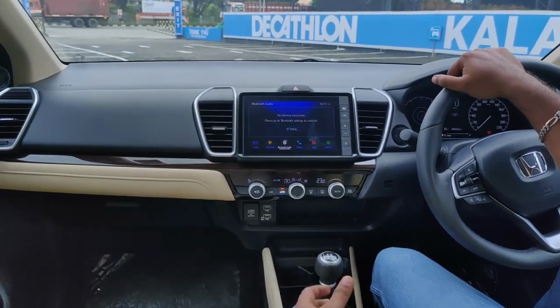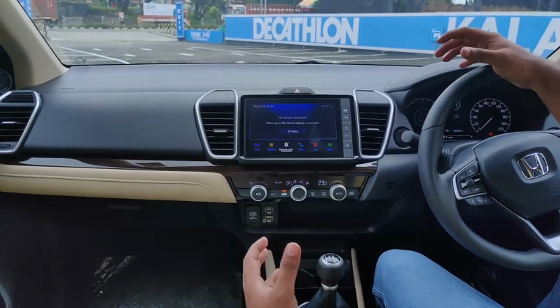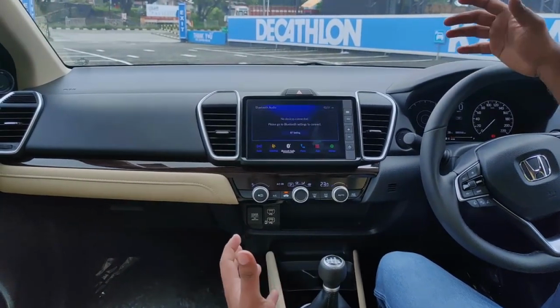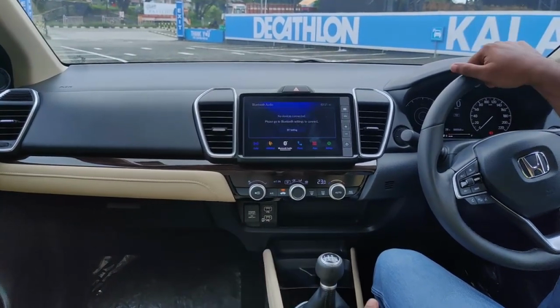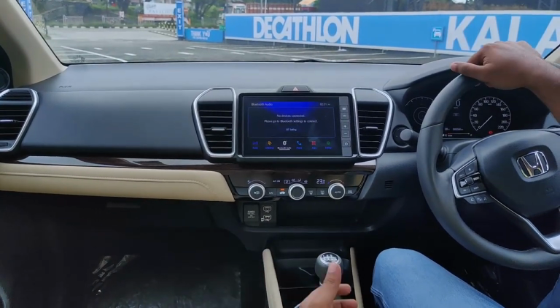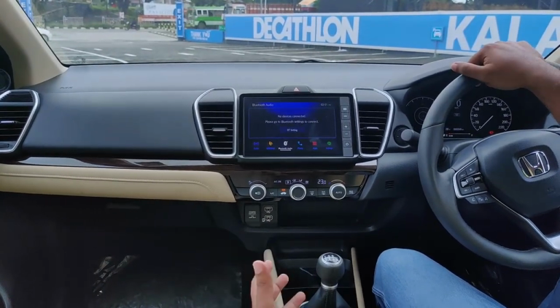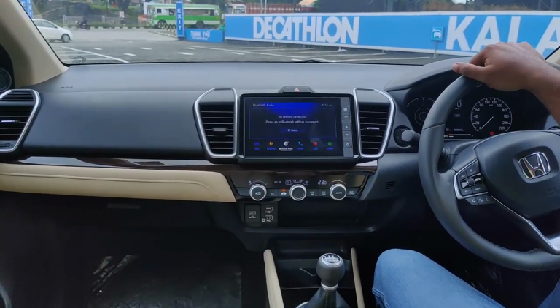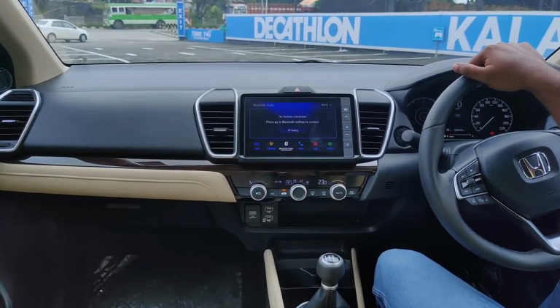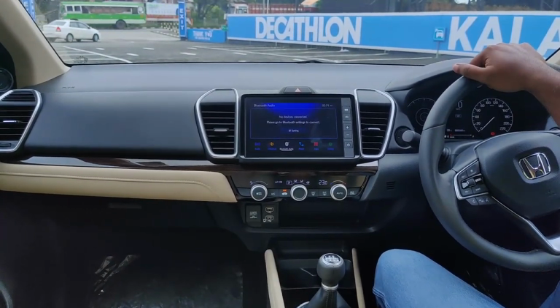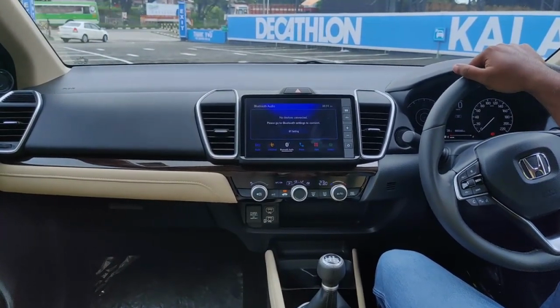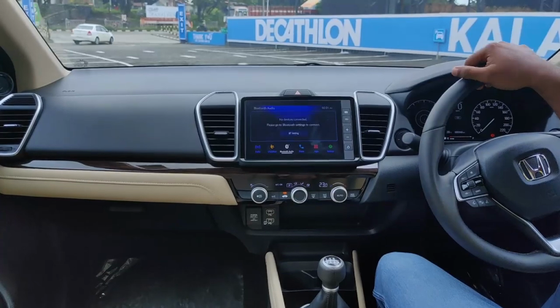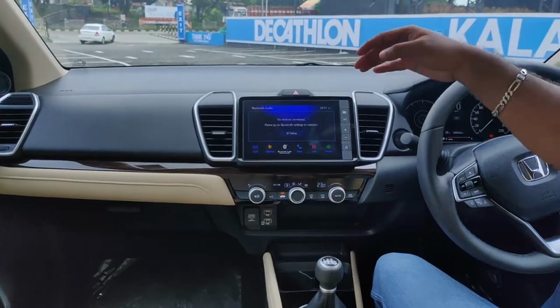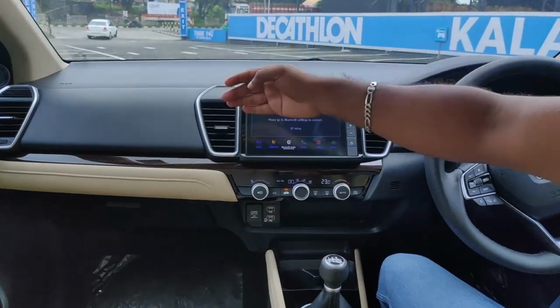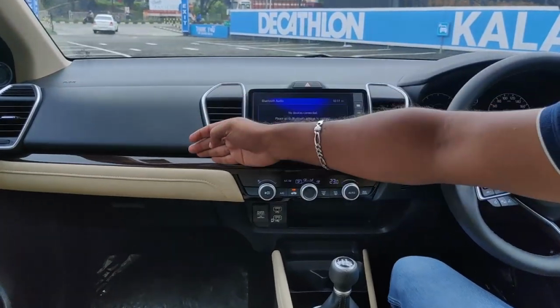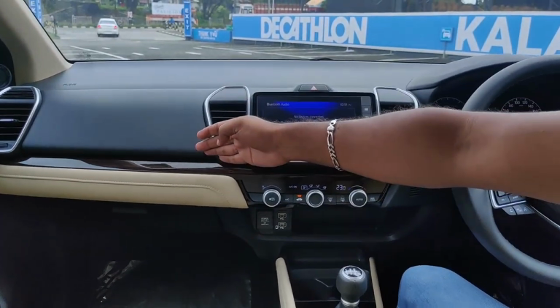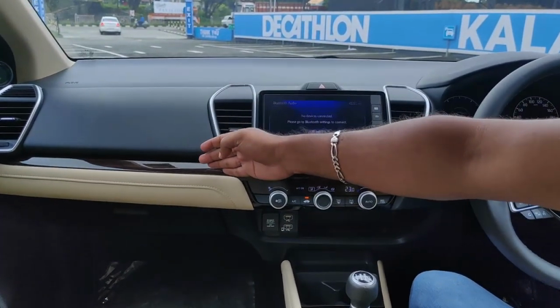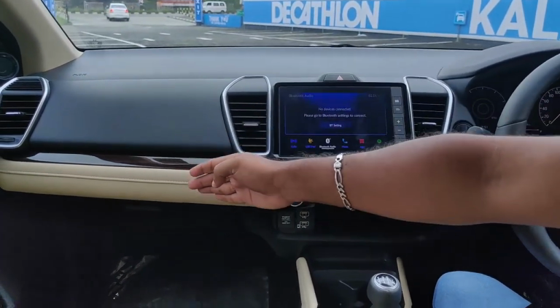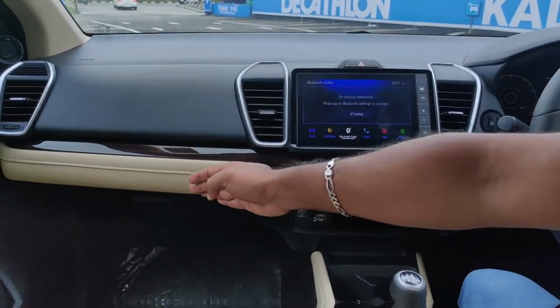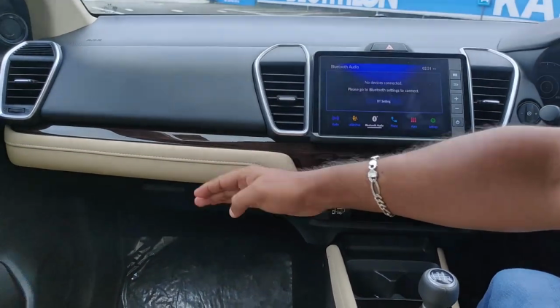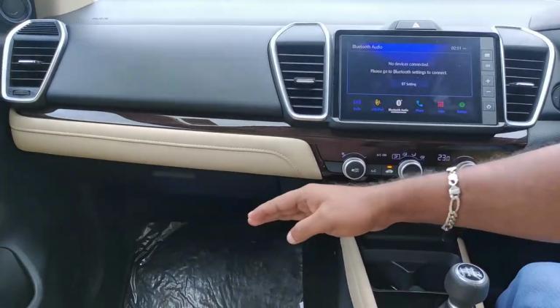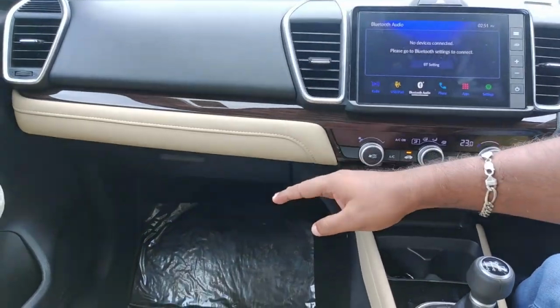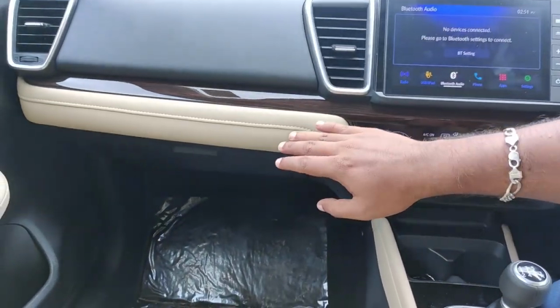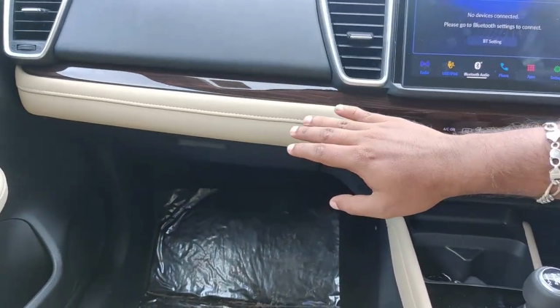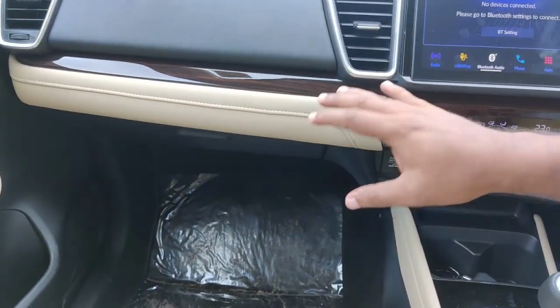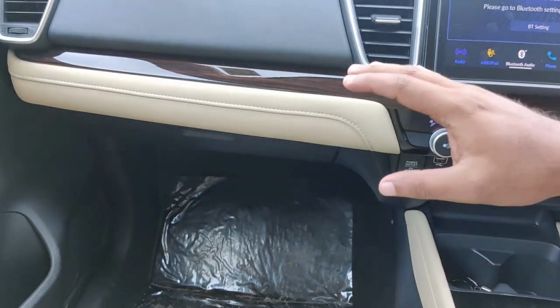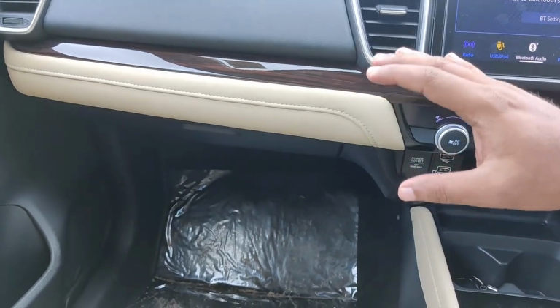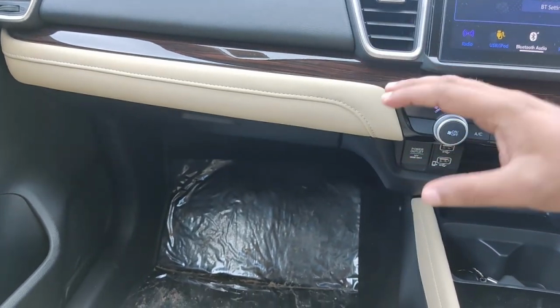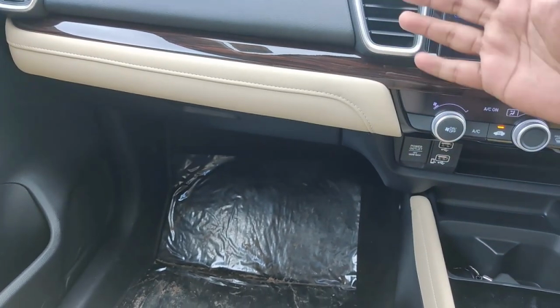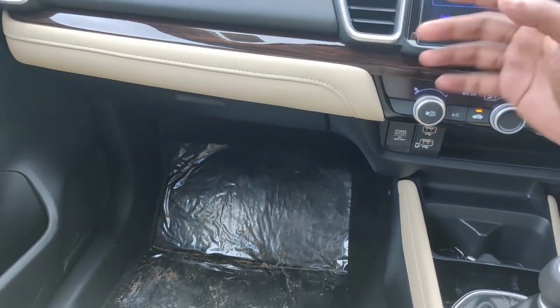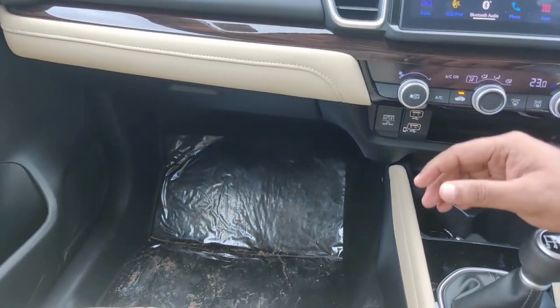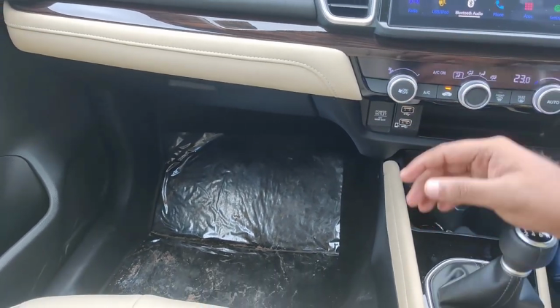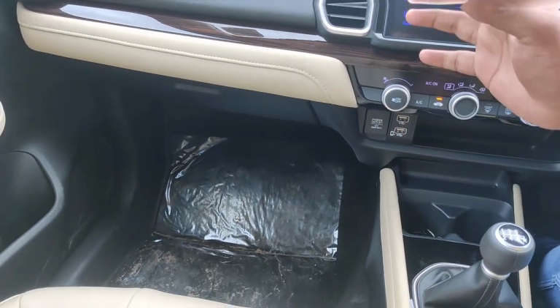The interior has a premium feel with a wooden finish and leather finish. It is a beautiful and feature-rich interior for this segment.